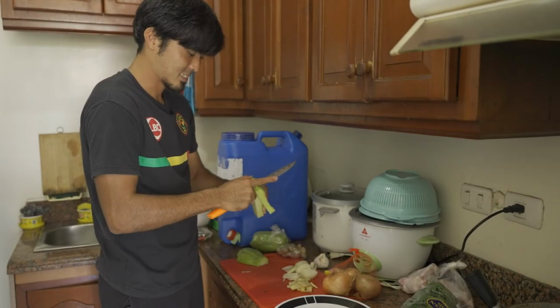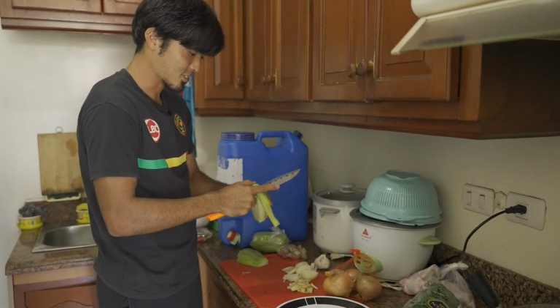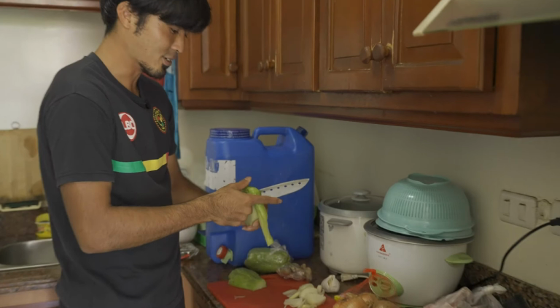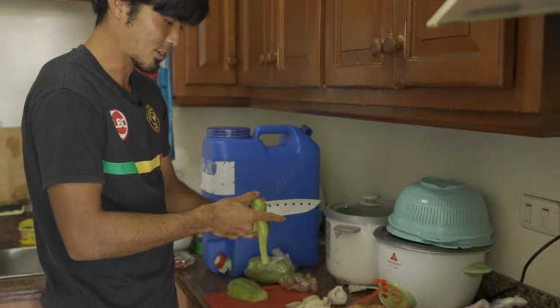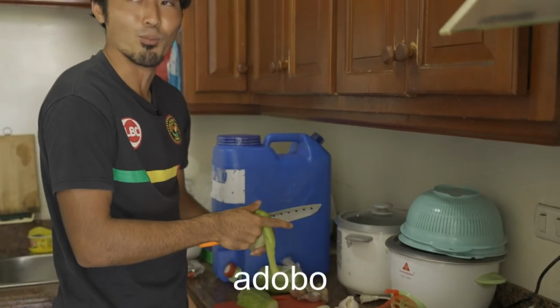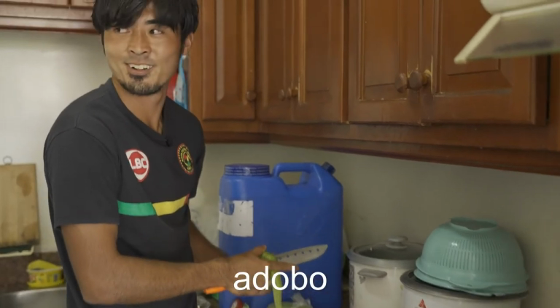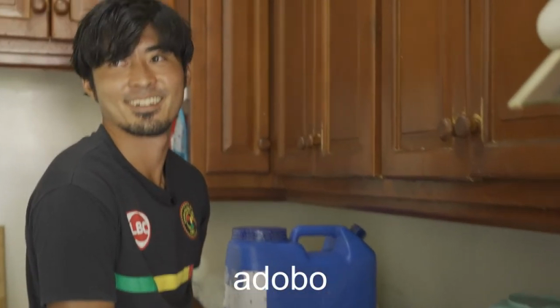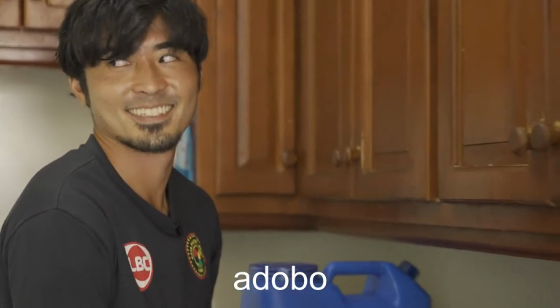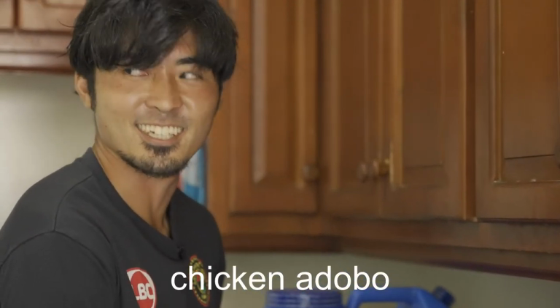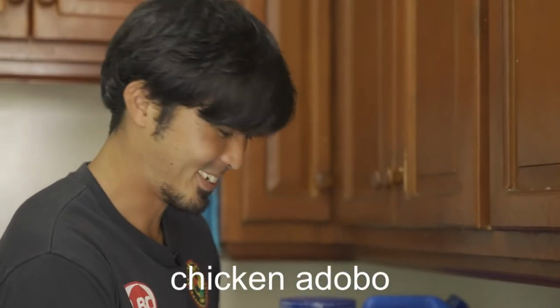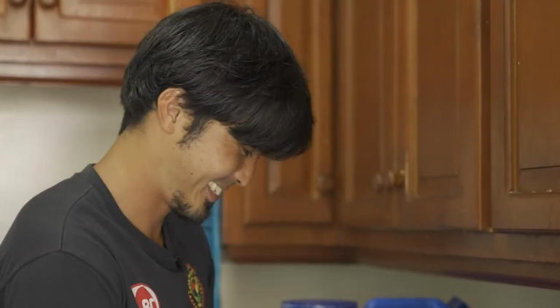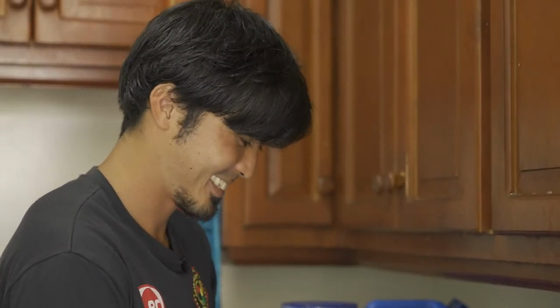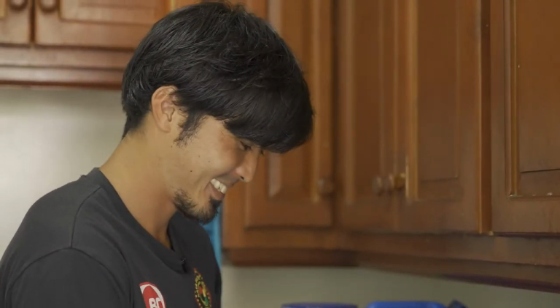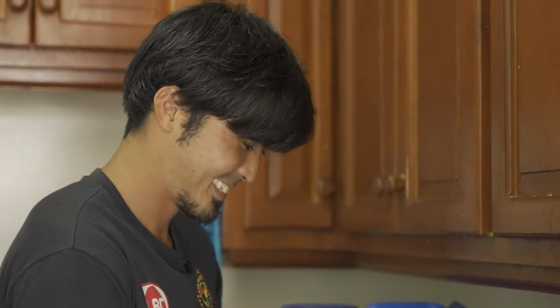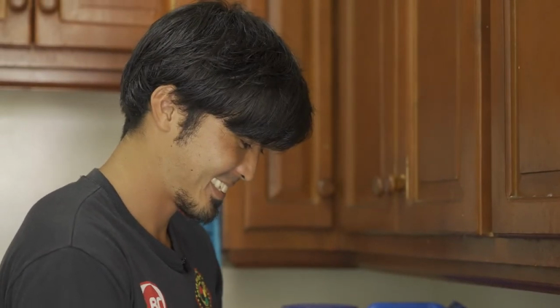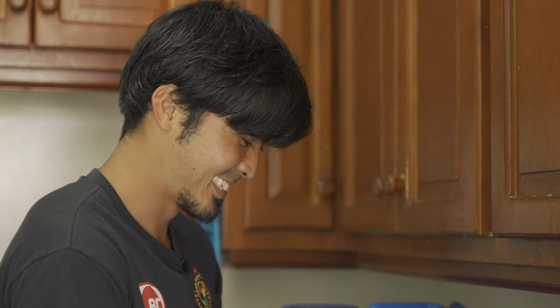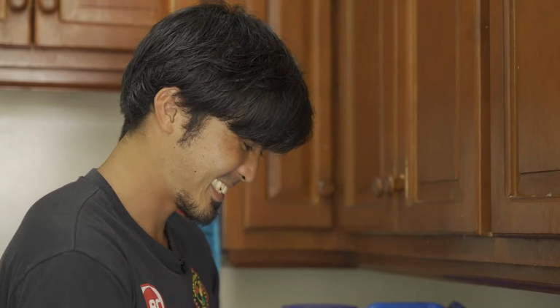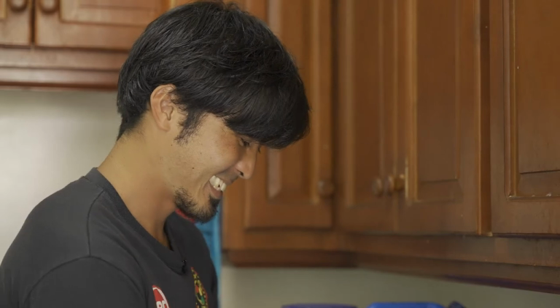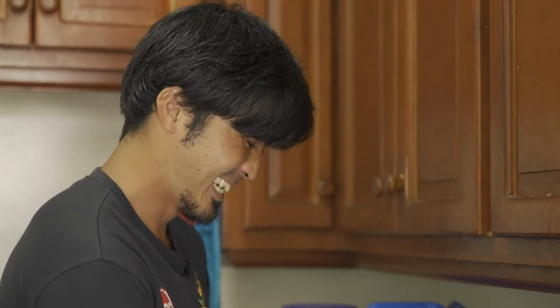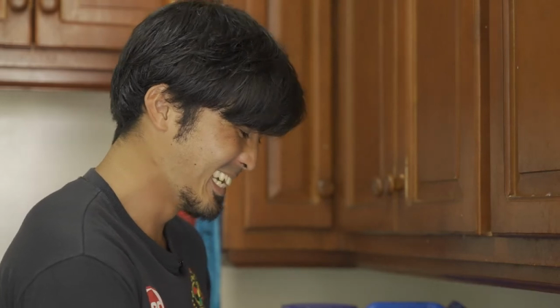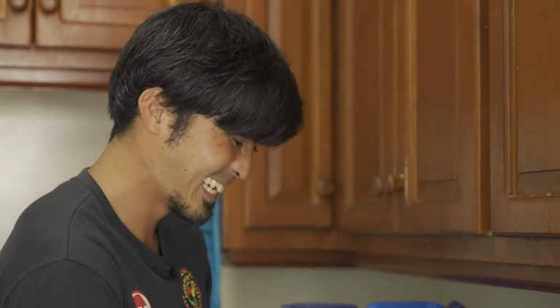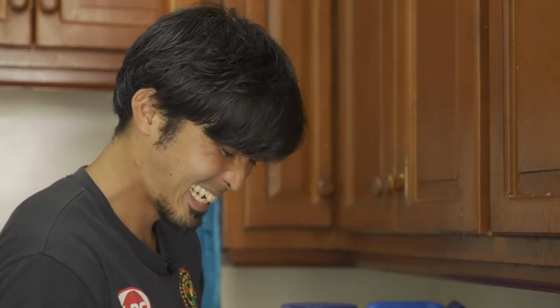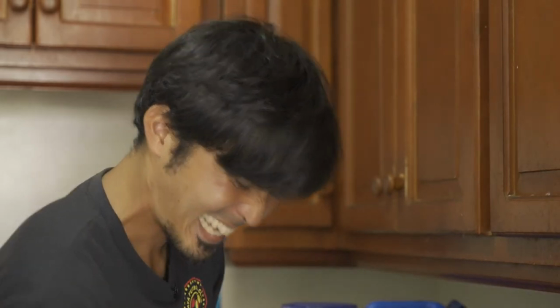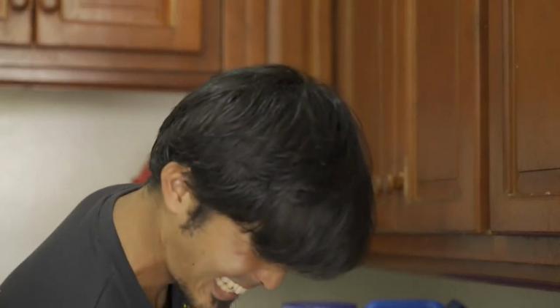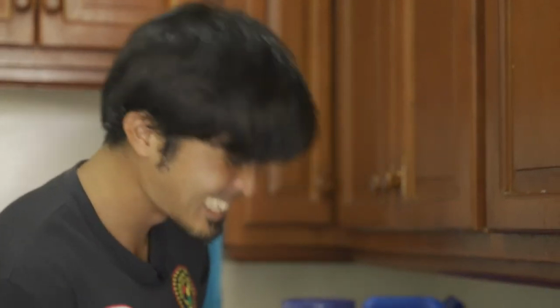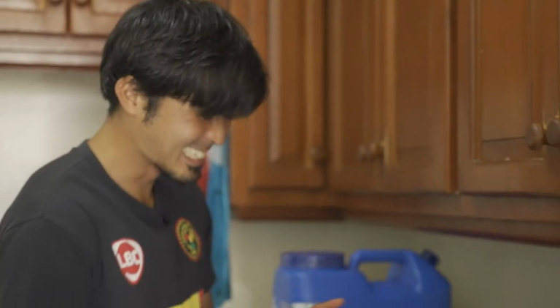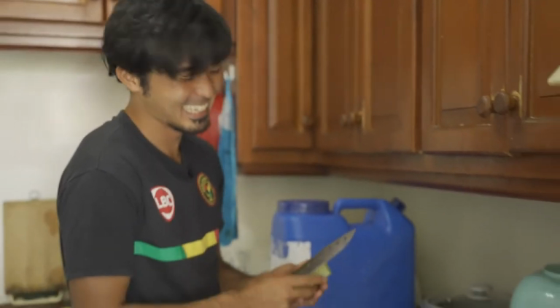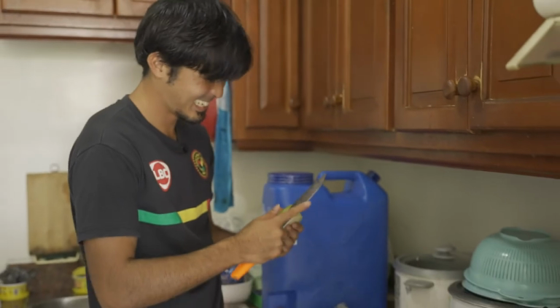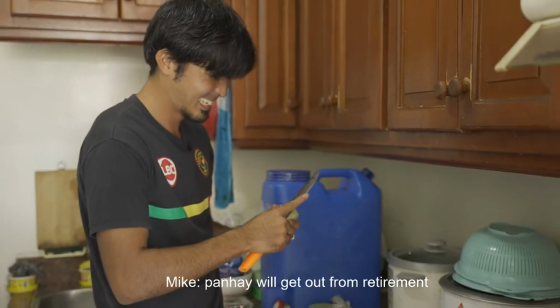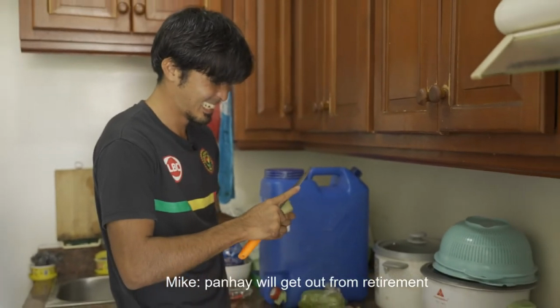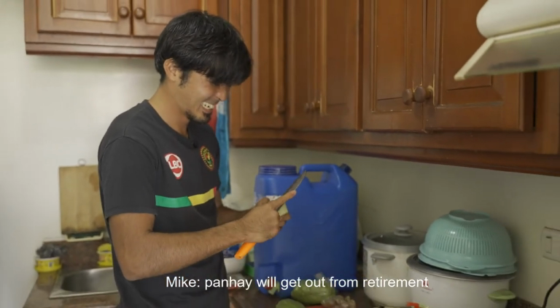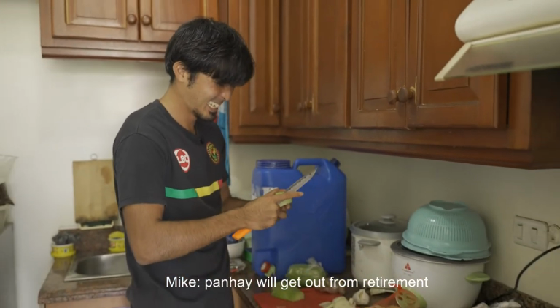They taught me also adobo — chicken adobo. So this better be good. If it's not good, Panhai will be angry. Panhai will come out of retirement.